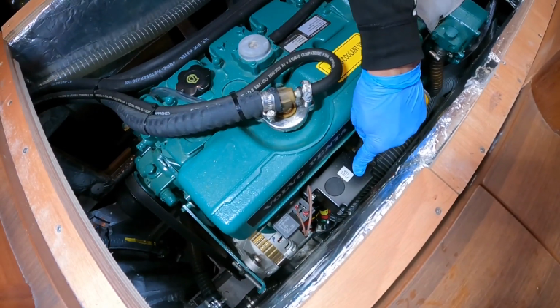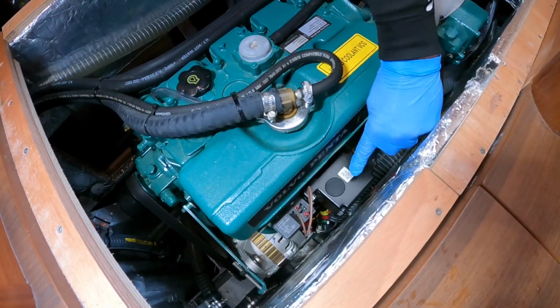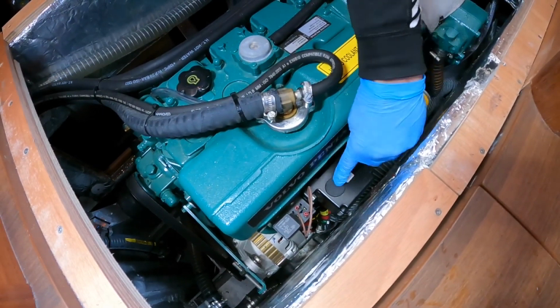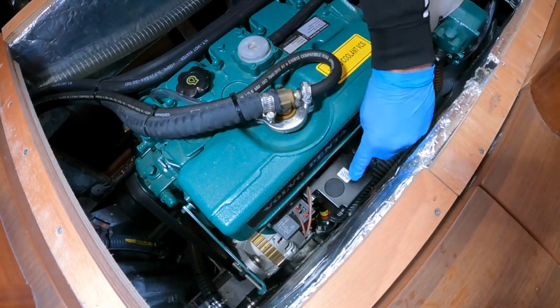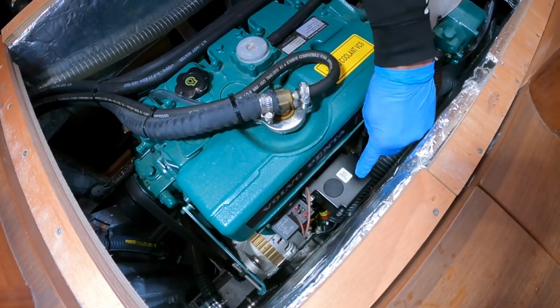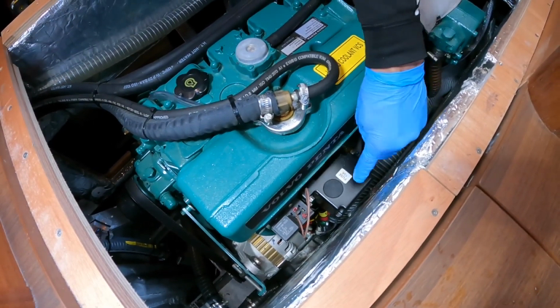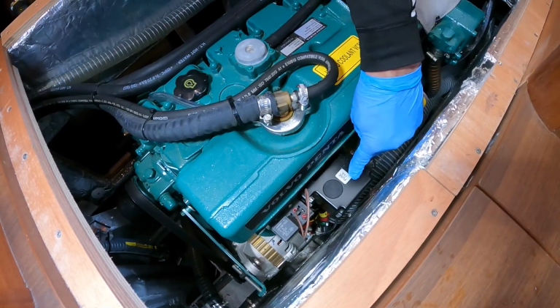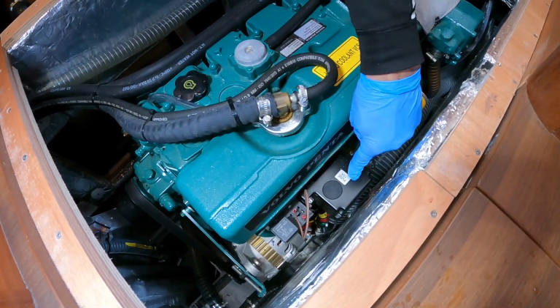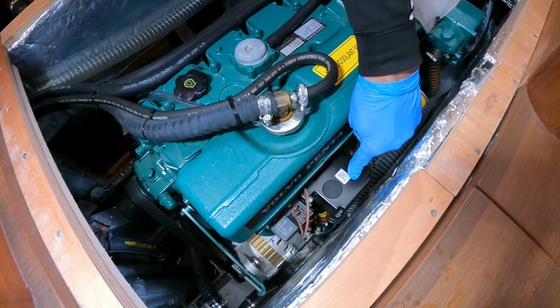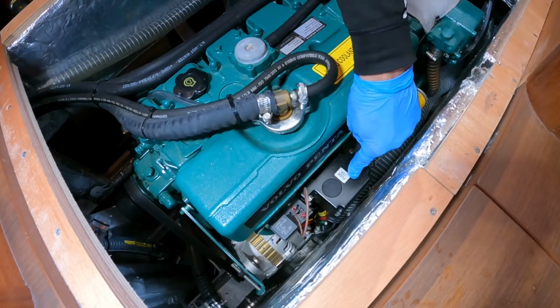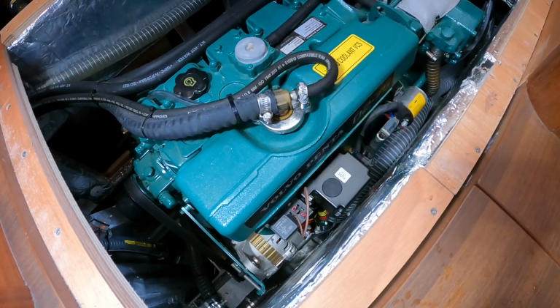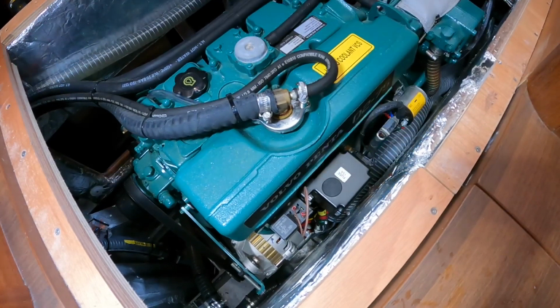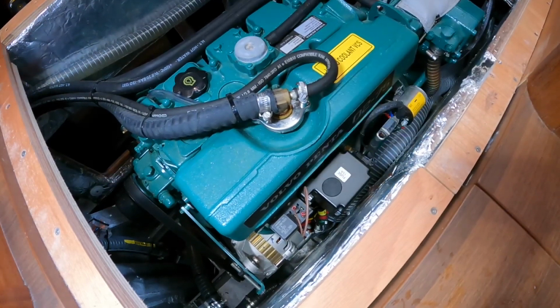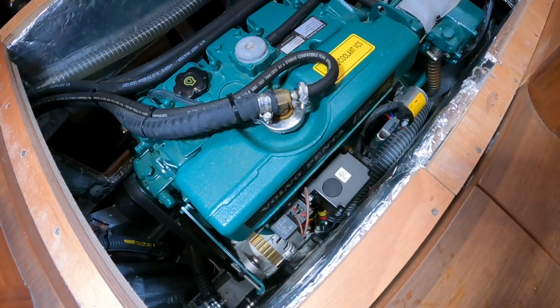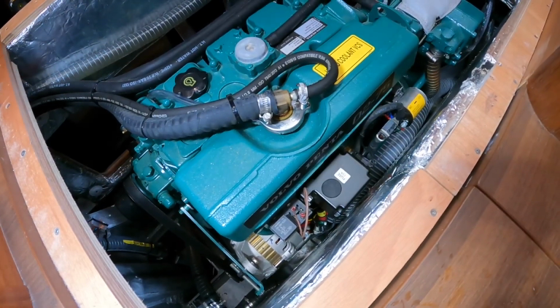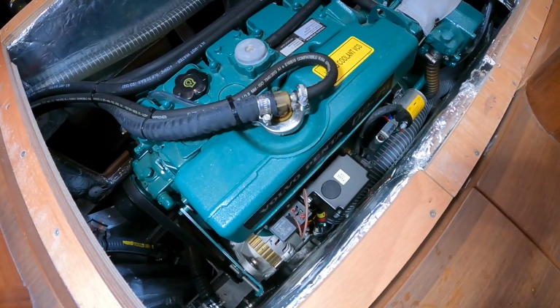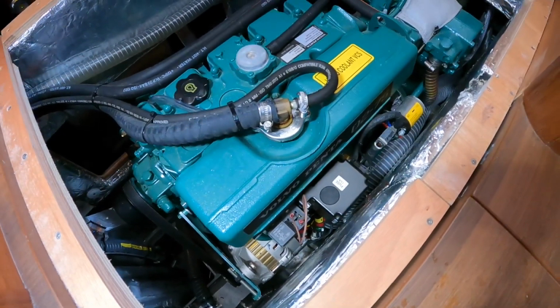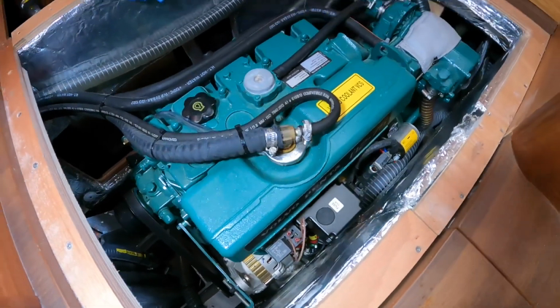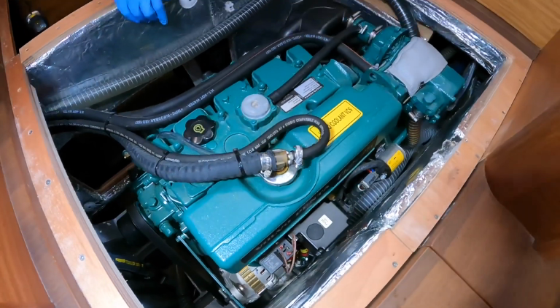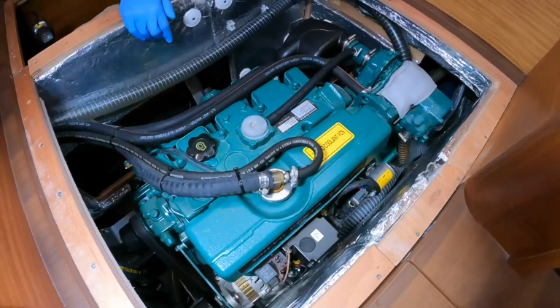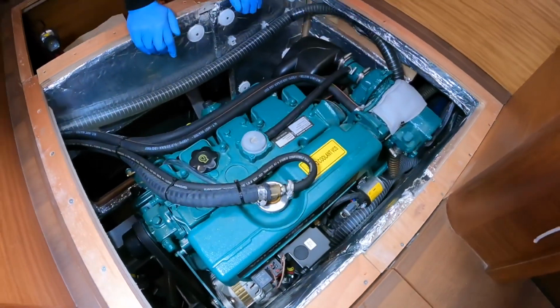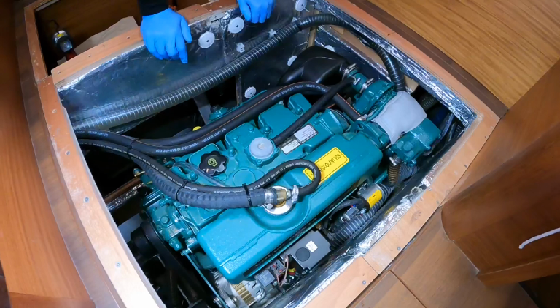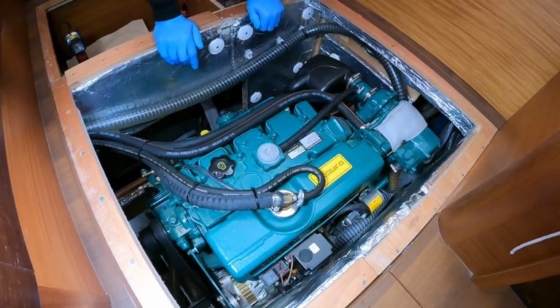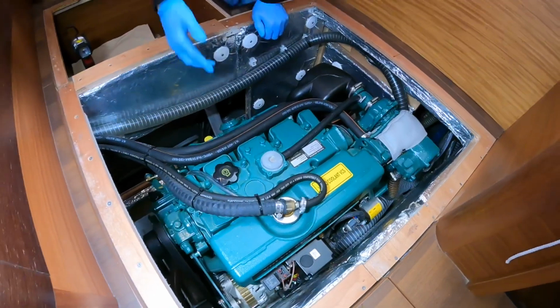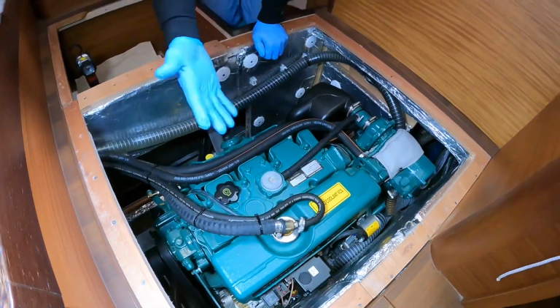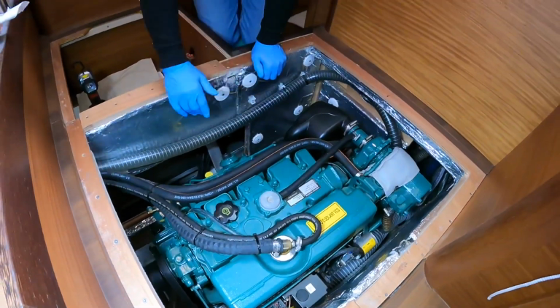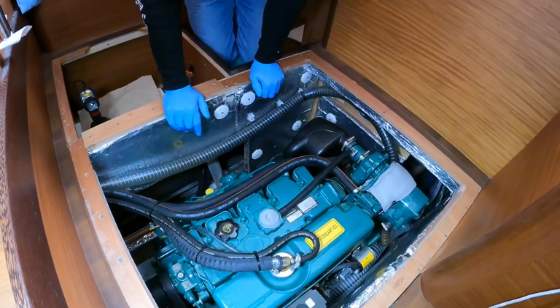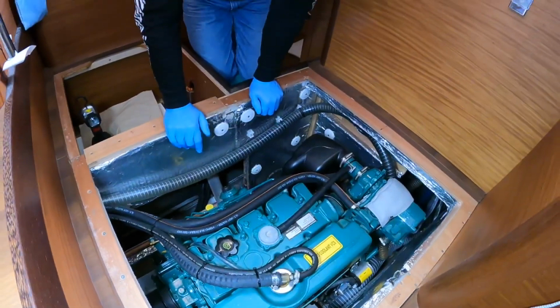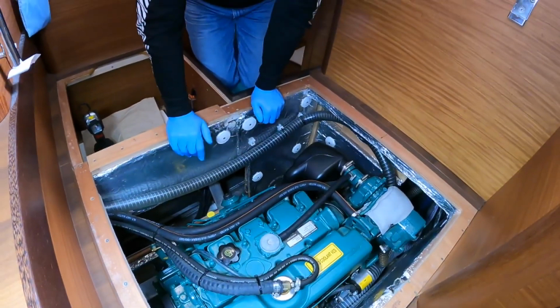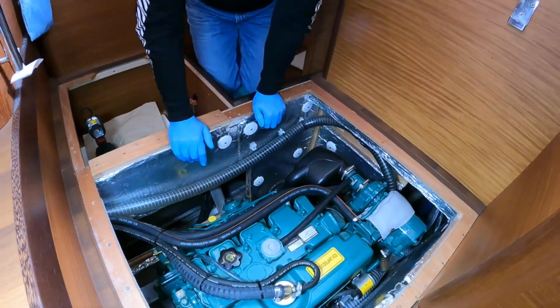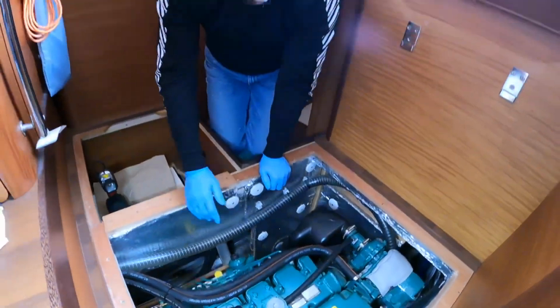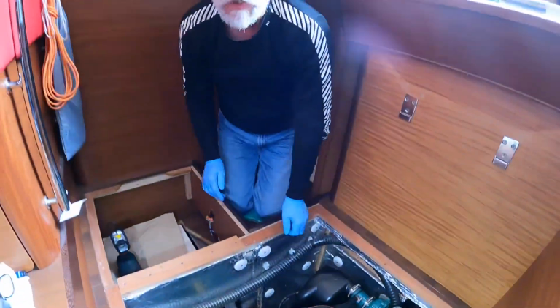There's a fuse in there that's worth checking. But if the engine is not startable by the controls out in the cockpit, that's how you can start it manually.